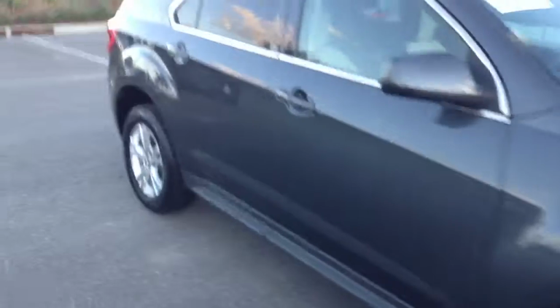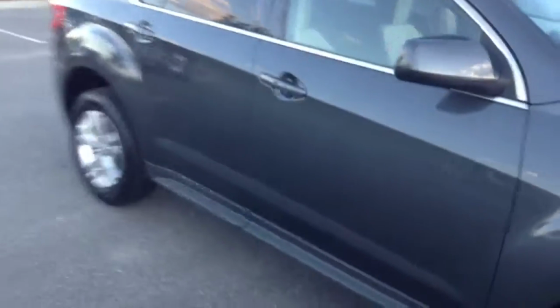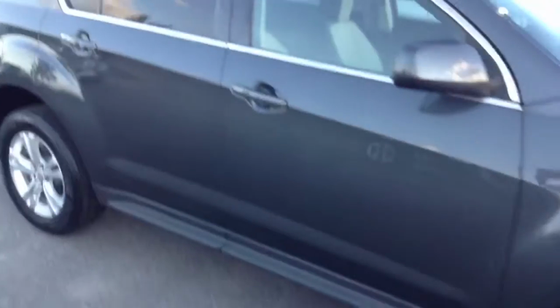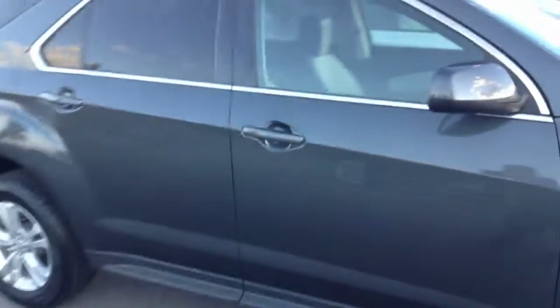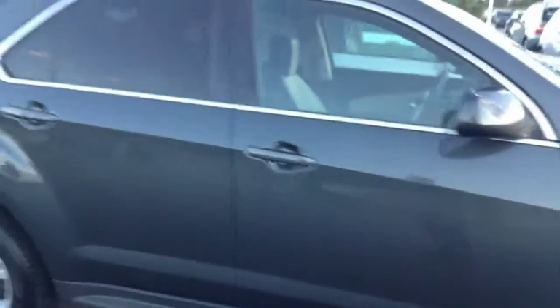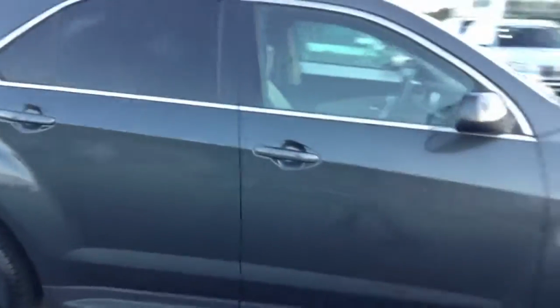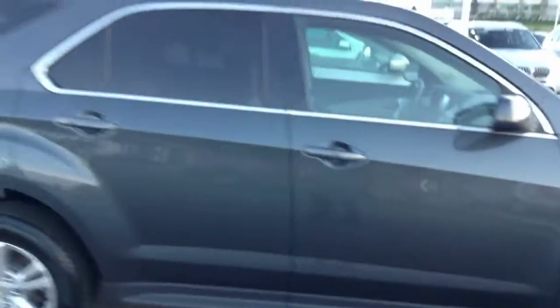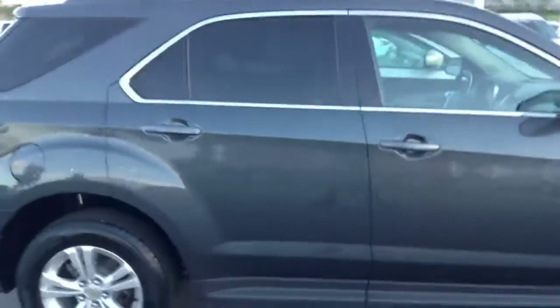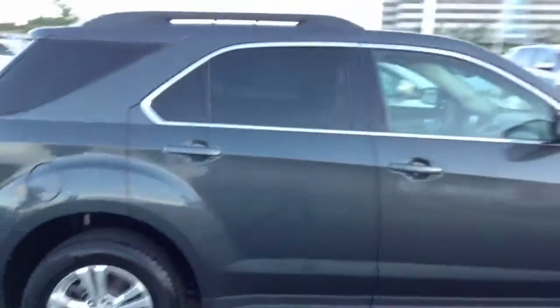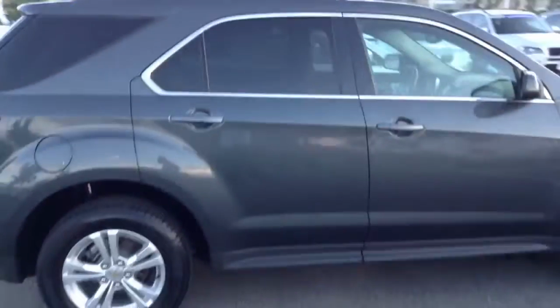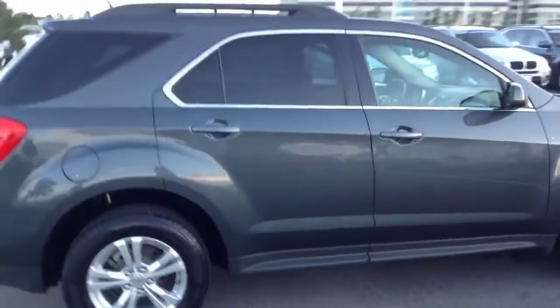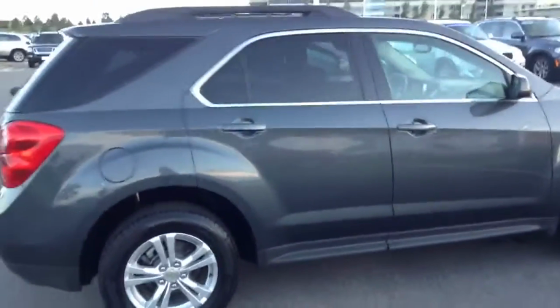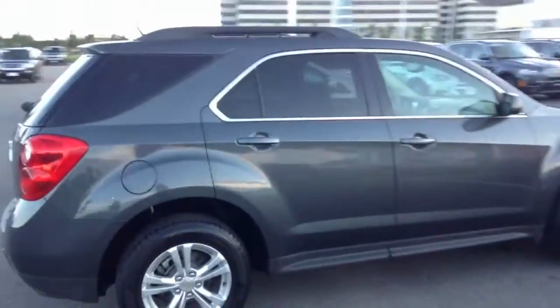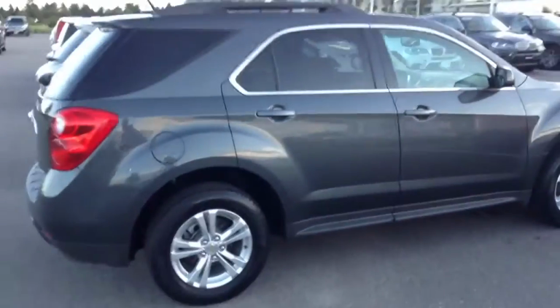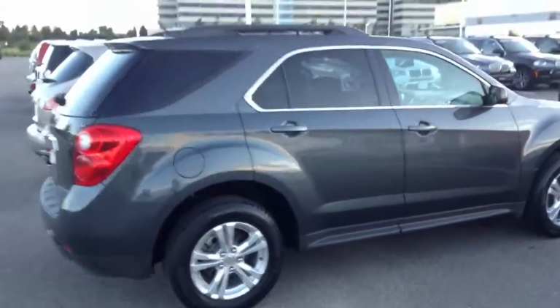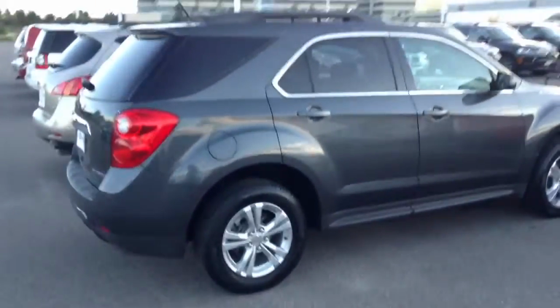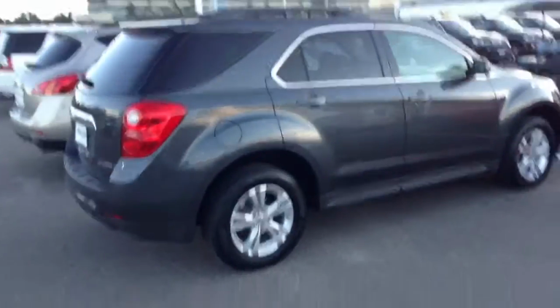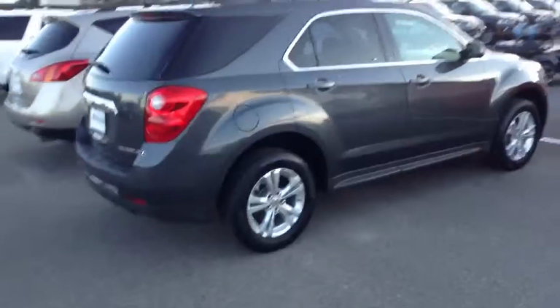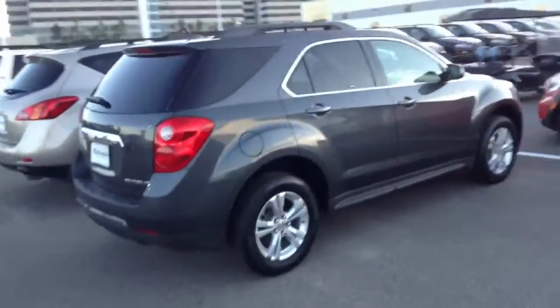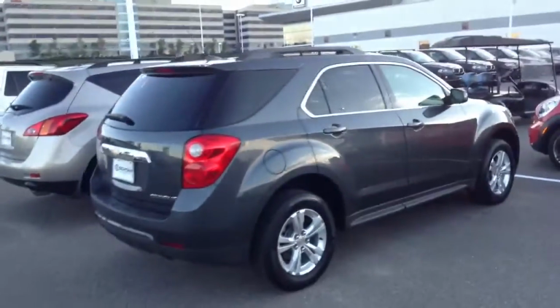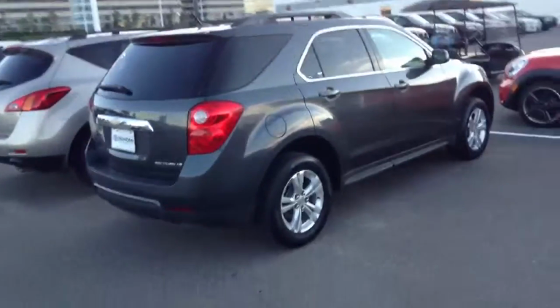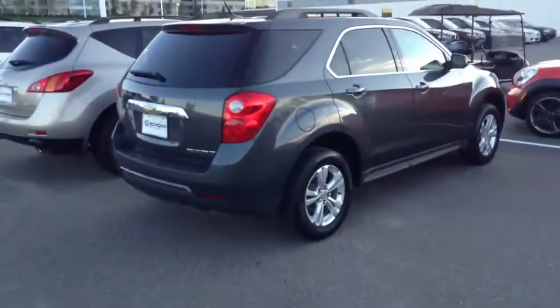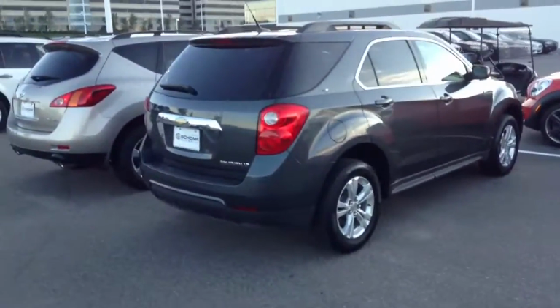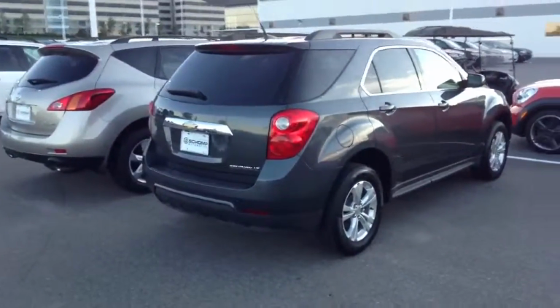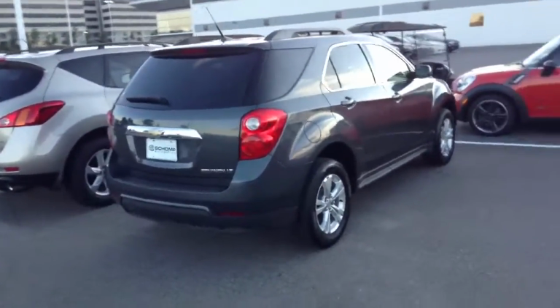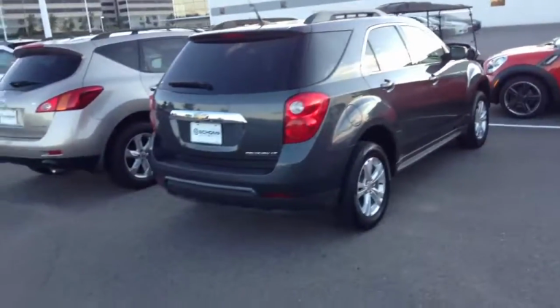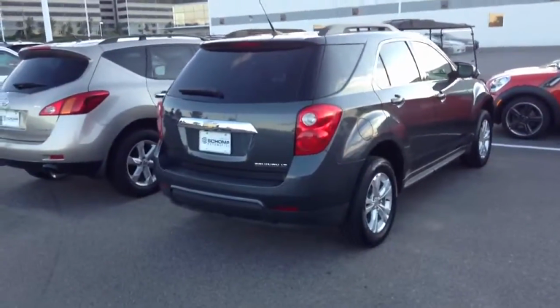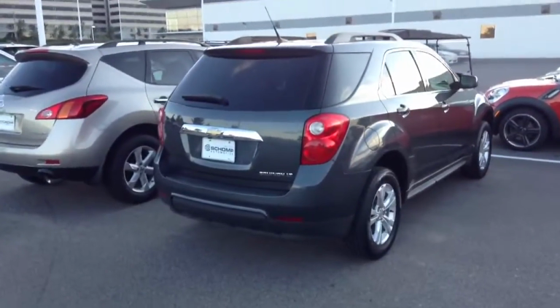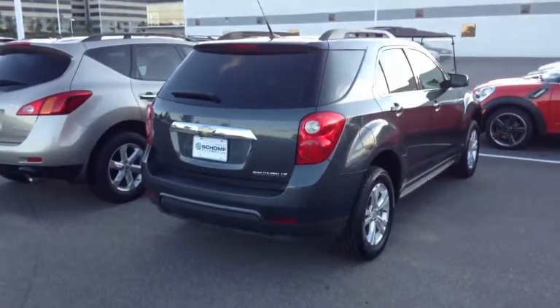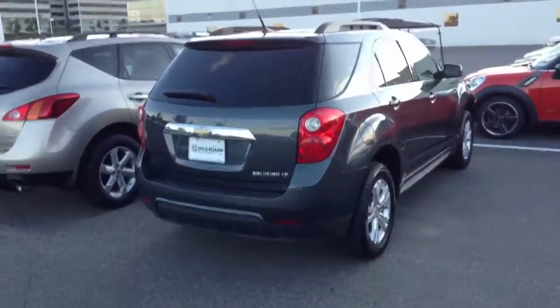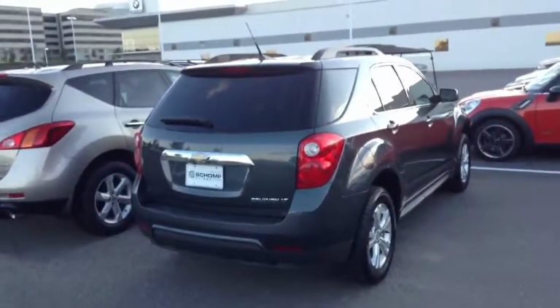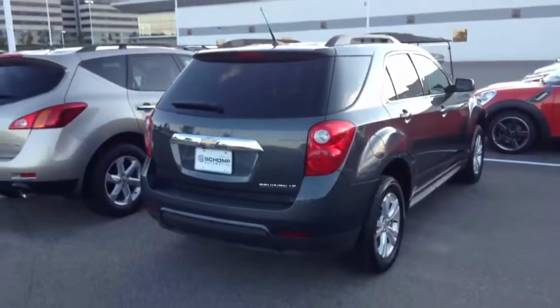If you'd like to come in for a test drive, please feel free to give me a call. You can reach me at 303-810-0446. Thanks again for your interest and hope to see you soon.